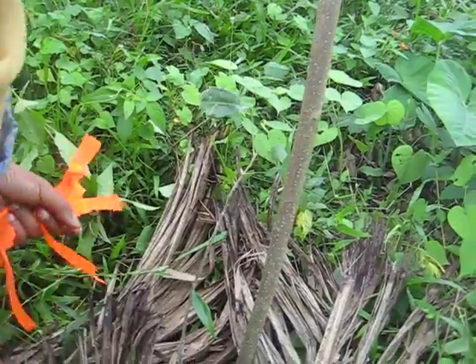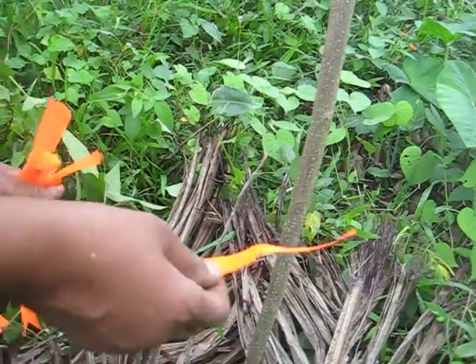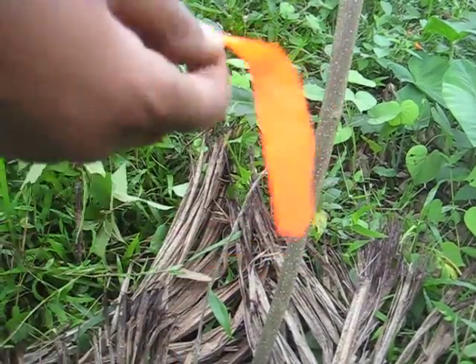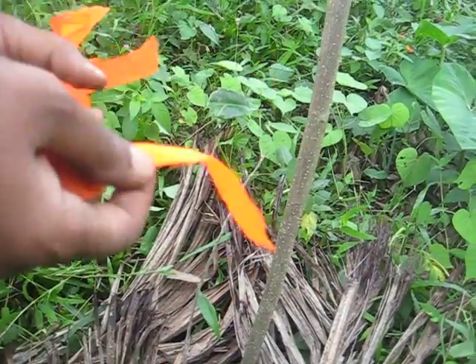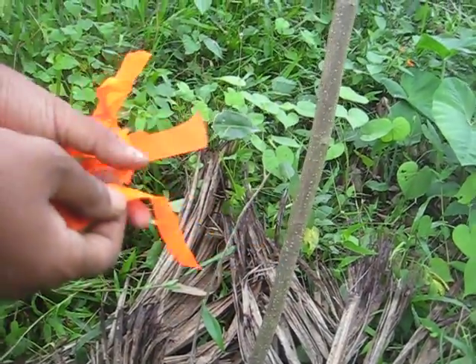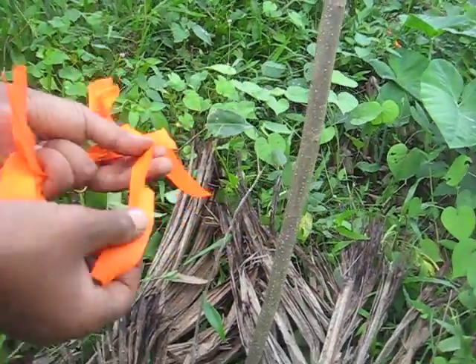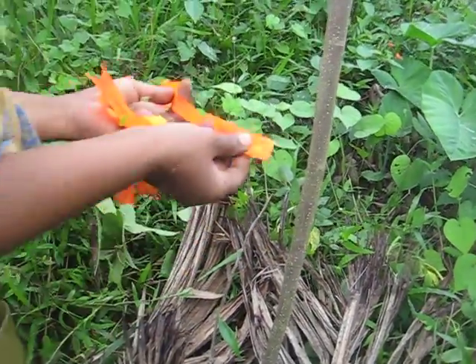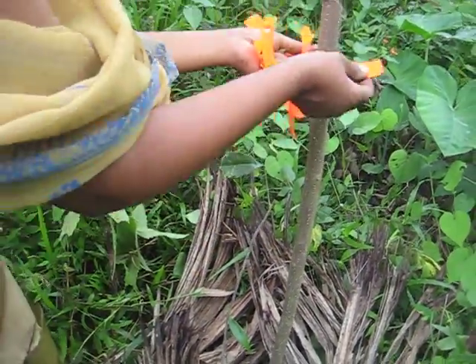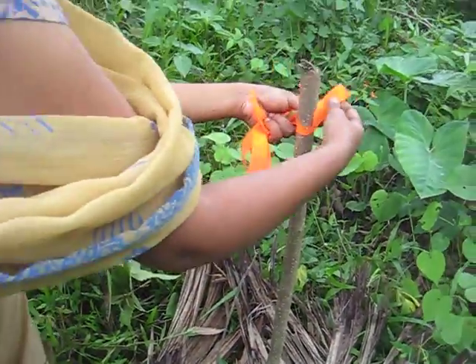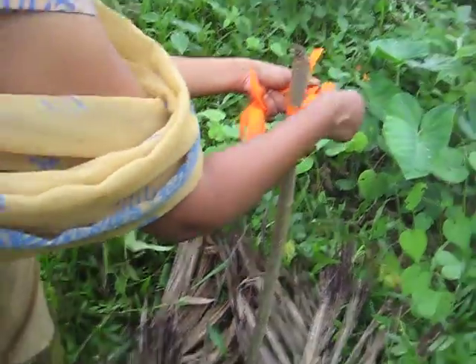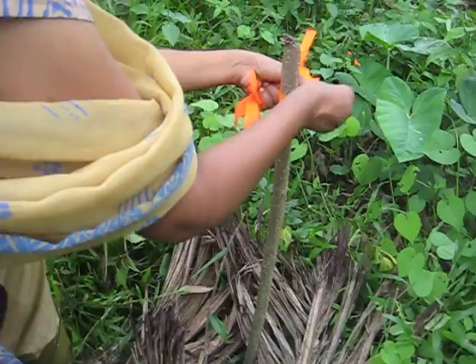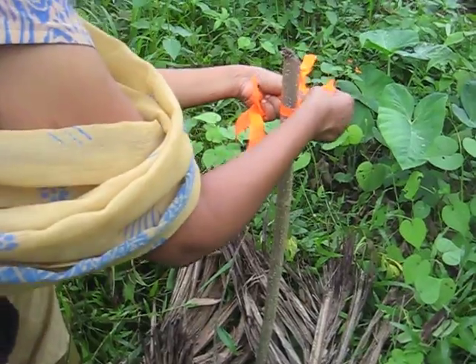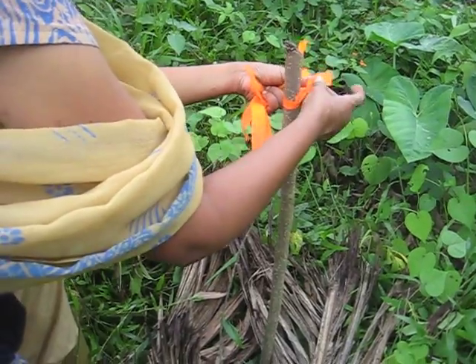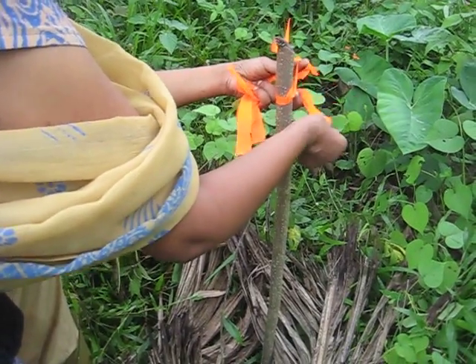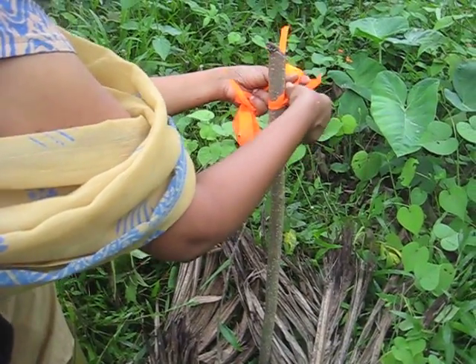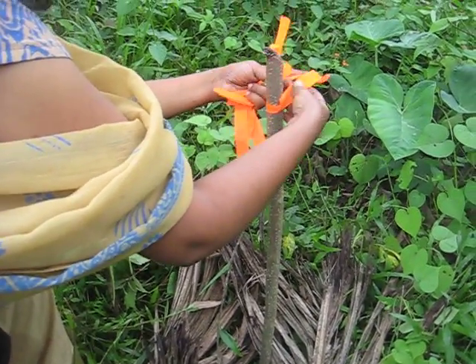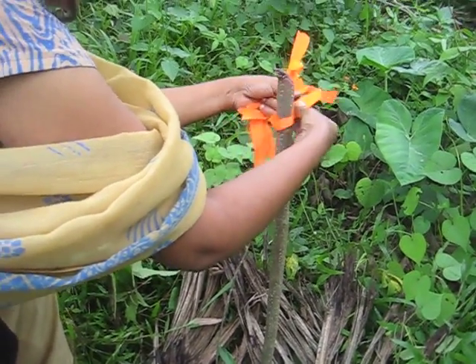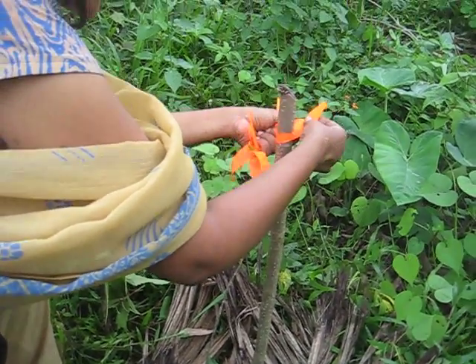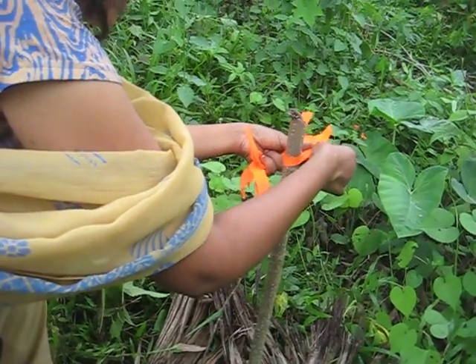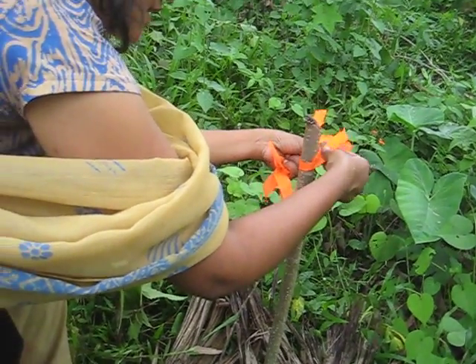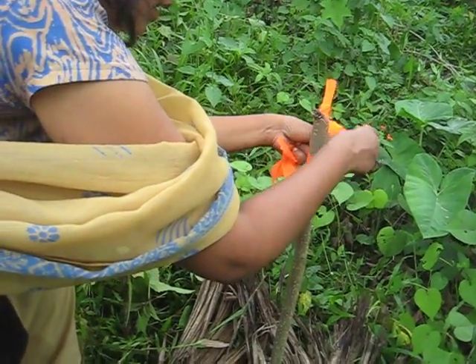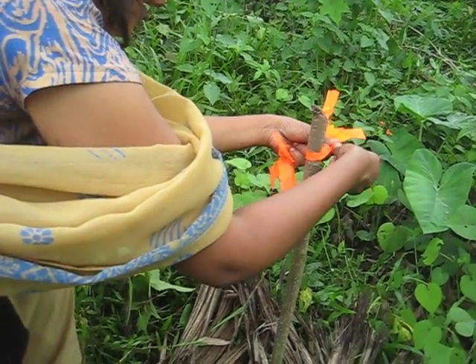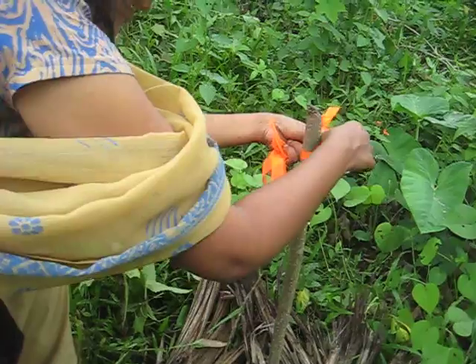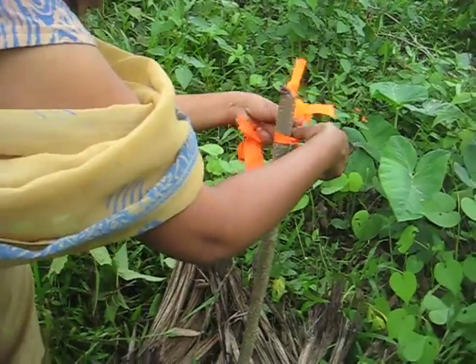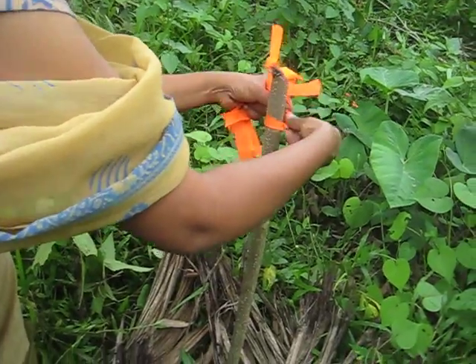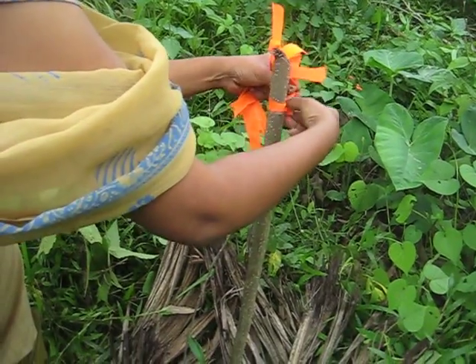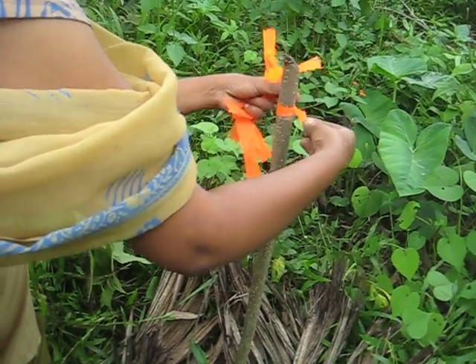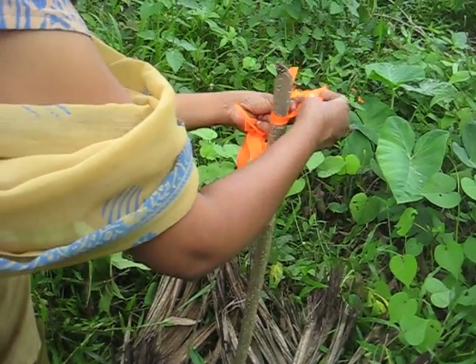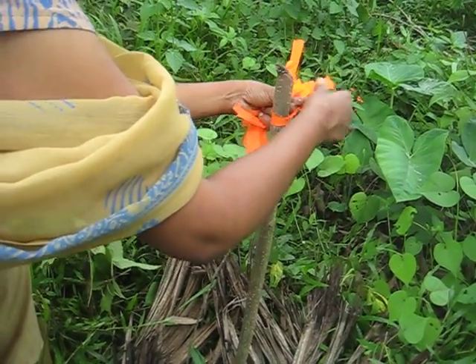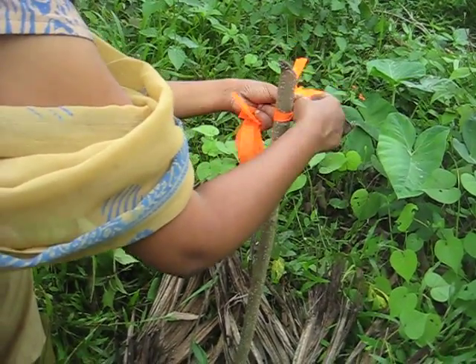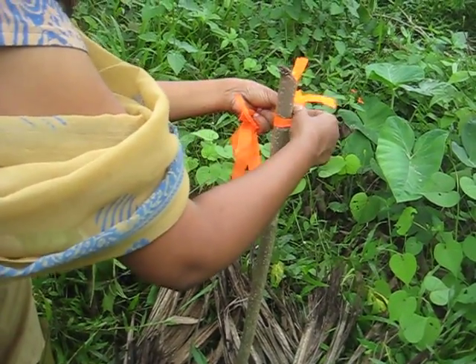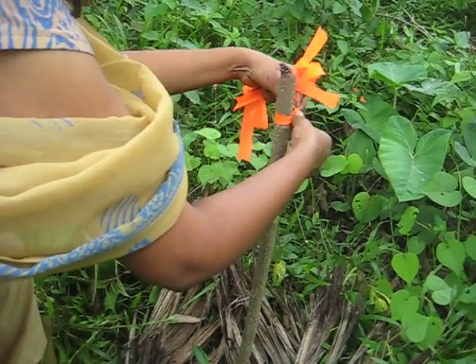We have a new tagging which is now orange in colour for the saplings planted last year. So we will put it here and against the sapling, and then we are good to go.